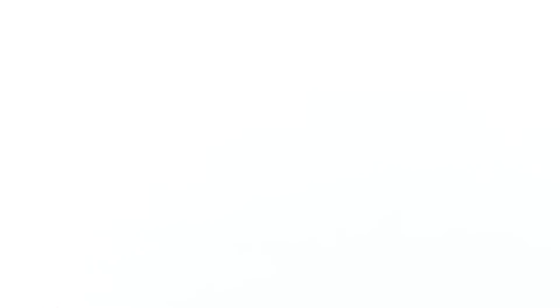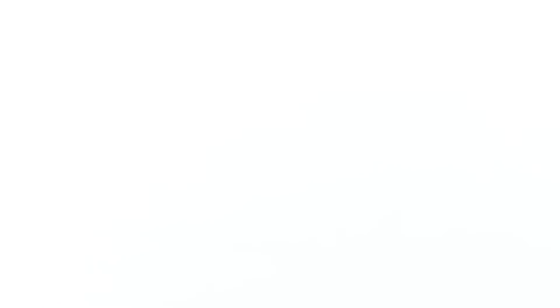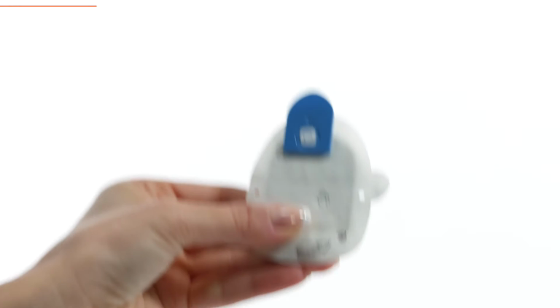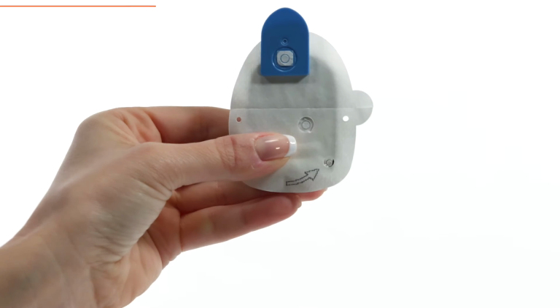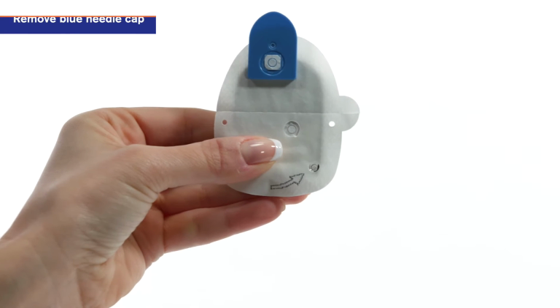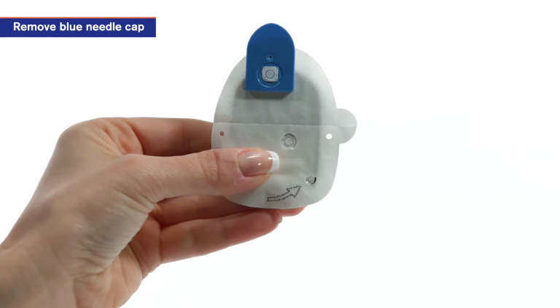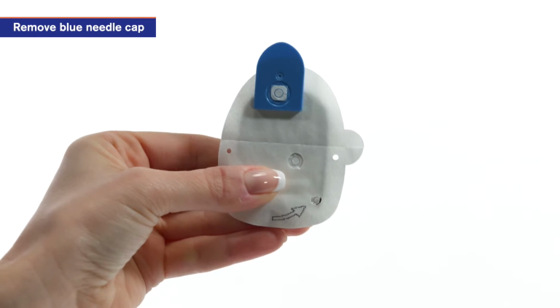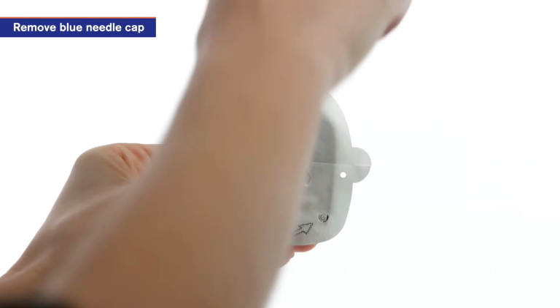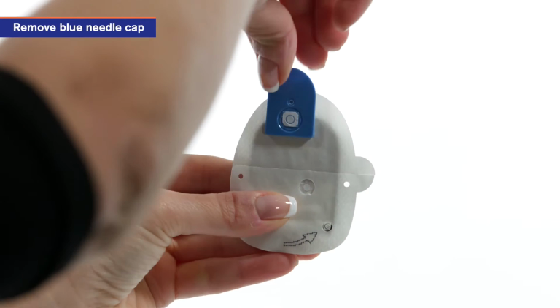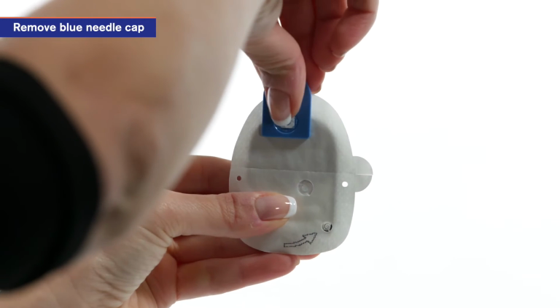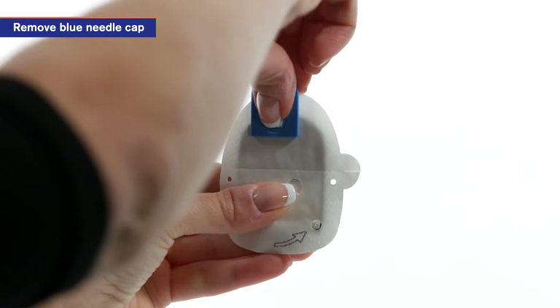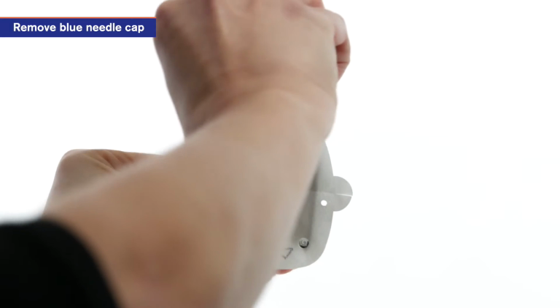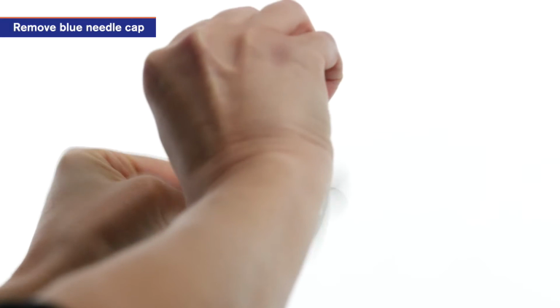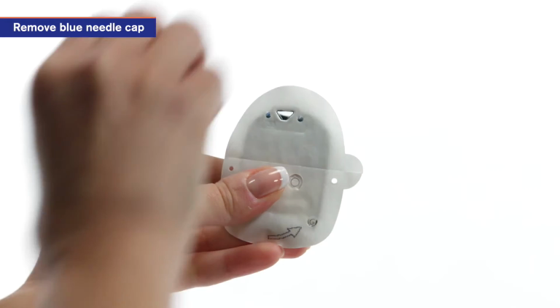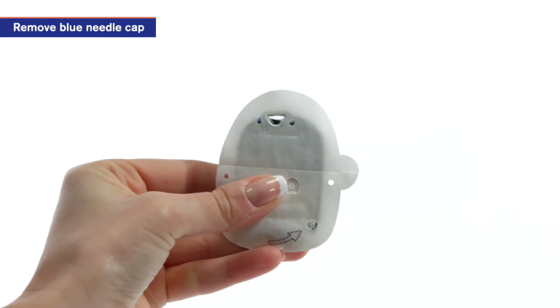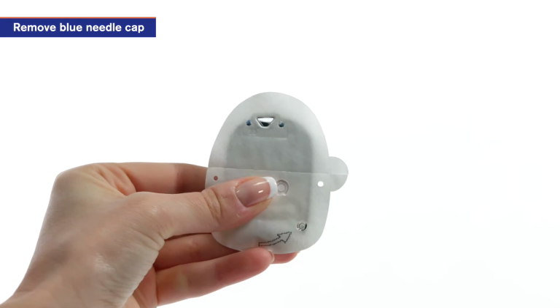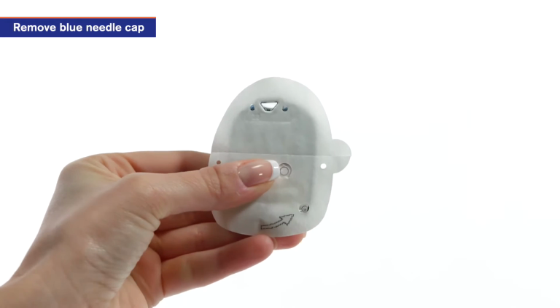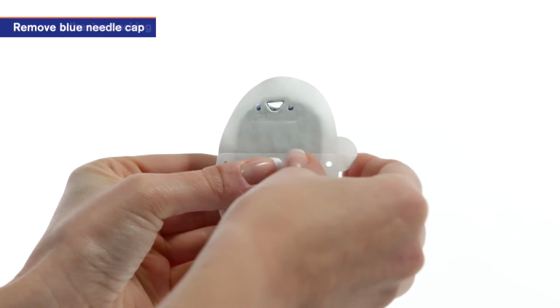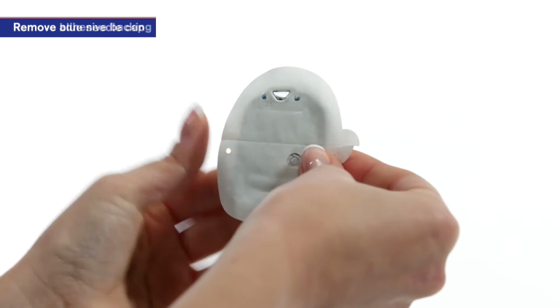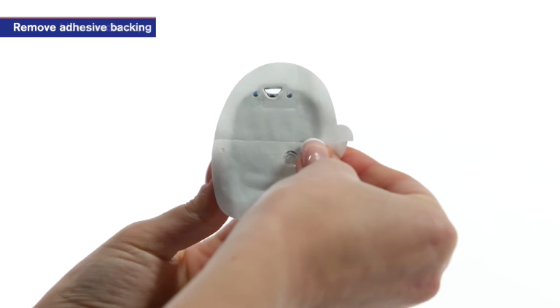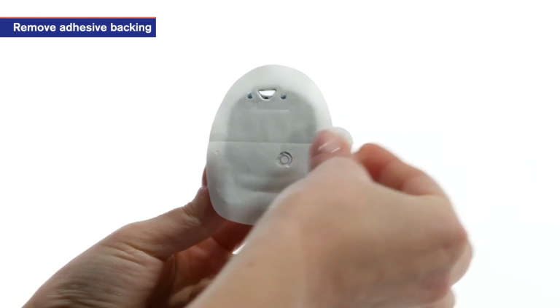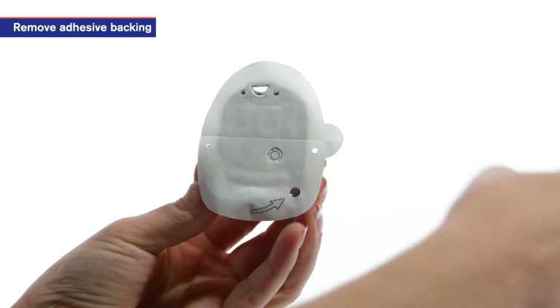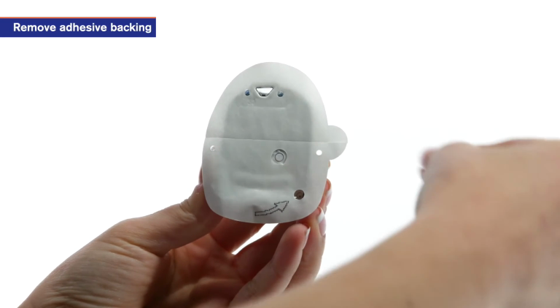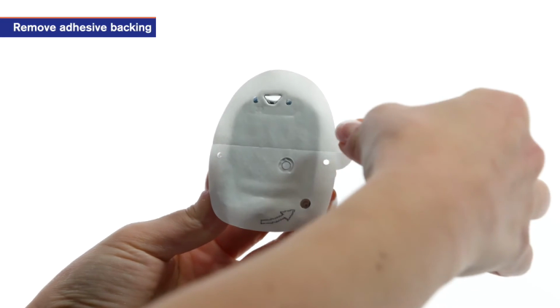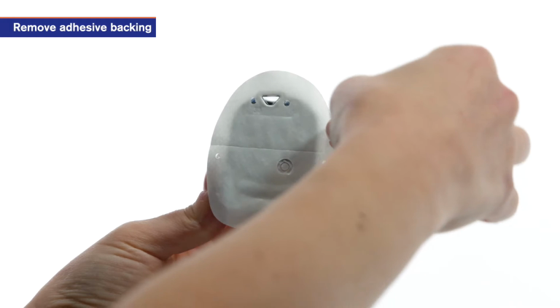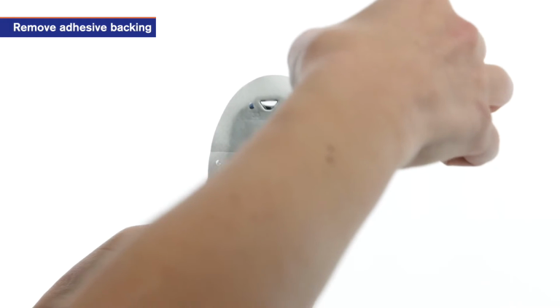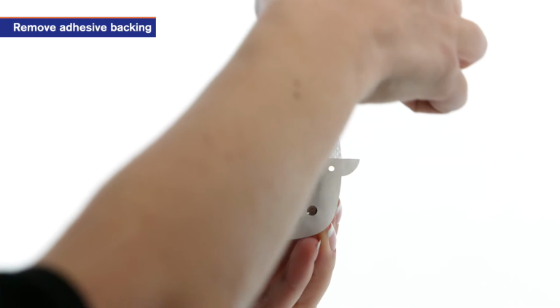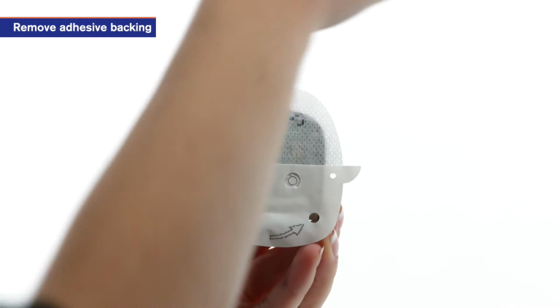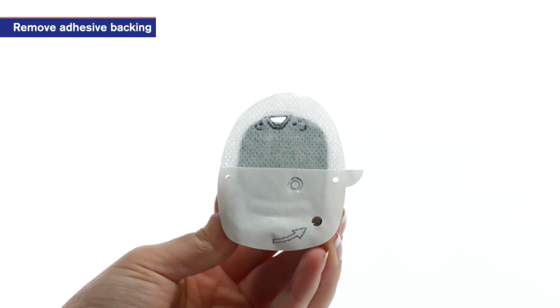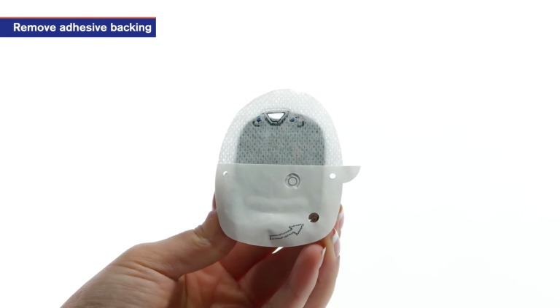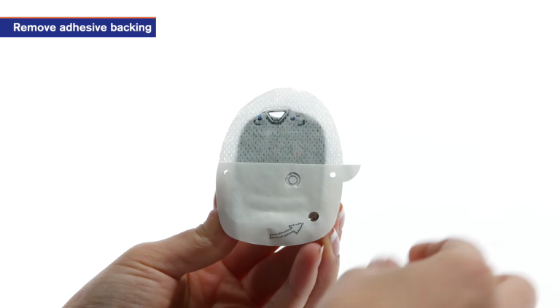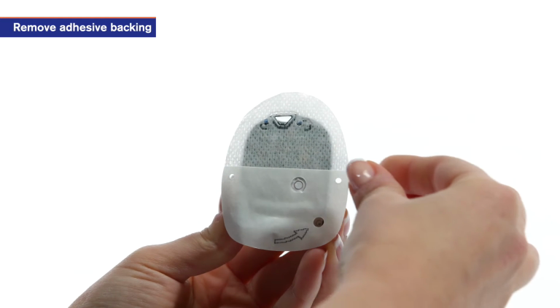To apply a new pod, begin by removing the pod's blue needle cap. Using the pull tabs, remove and discard the white paper backing from the adhesive pad.